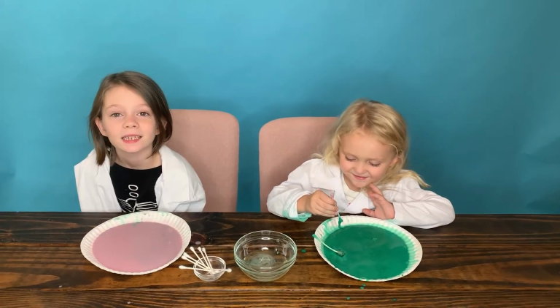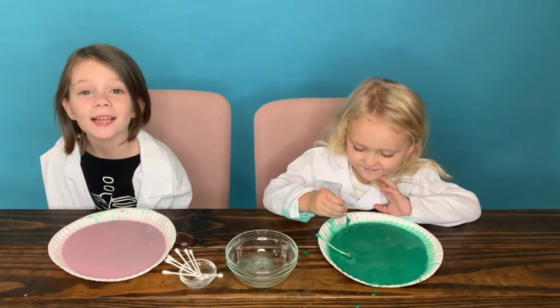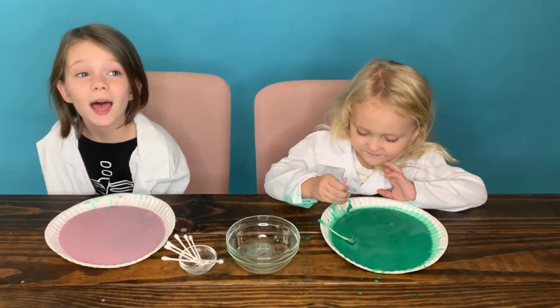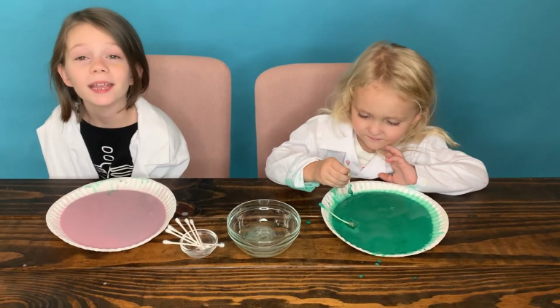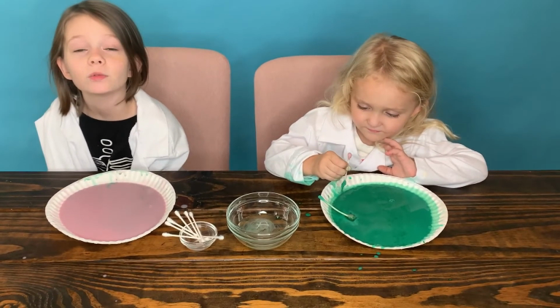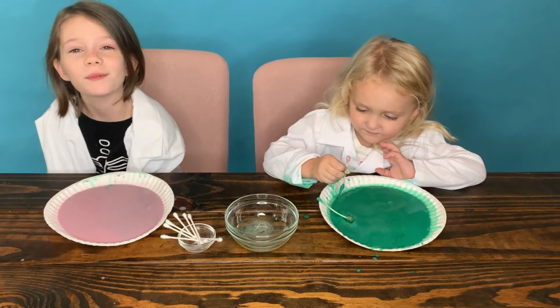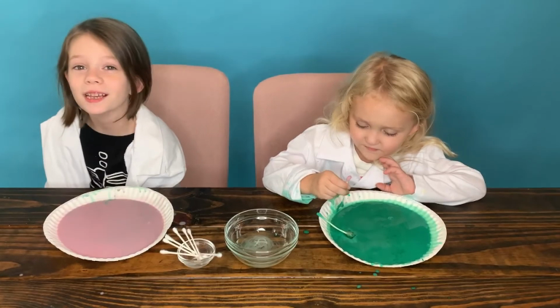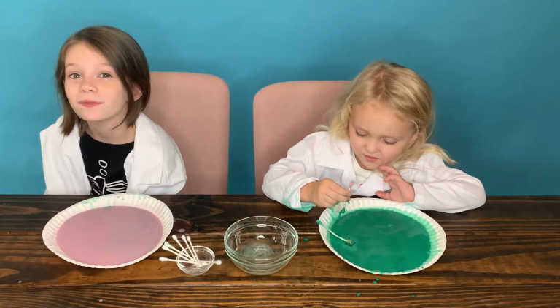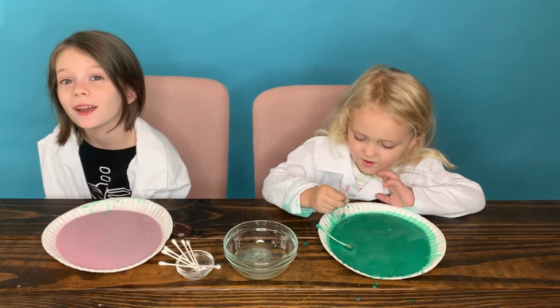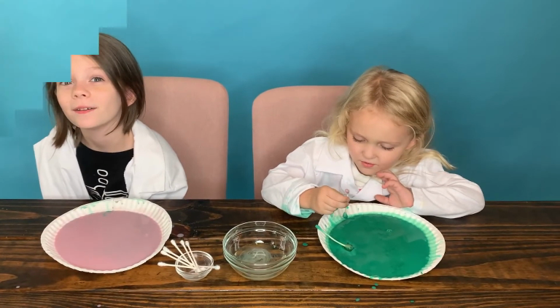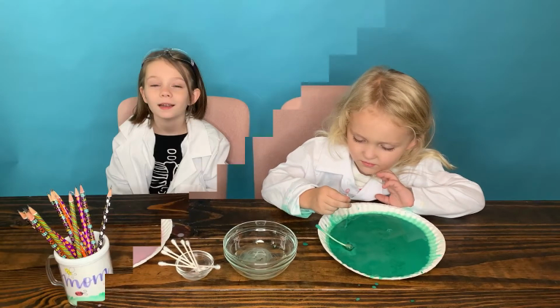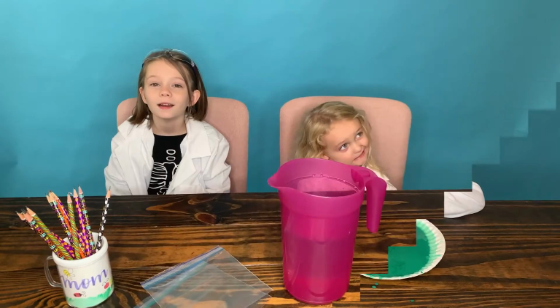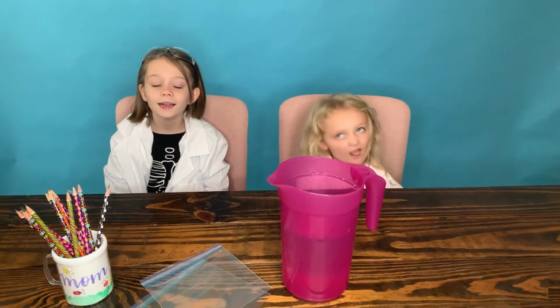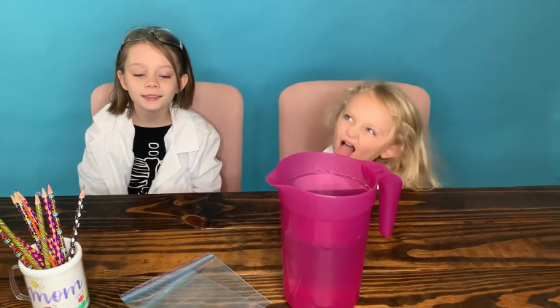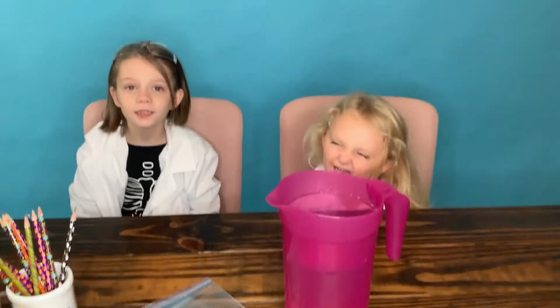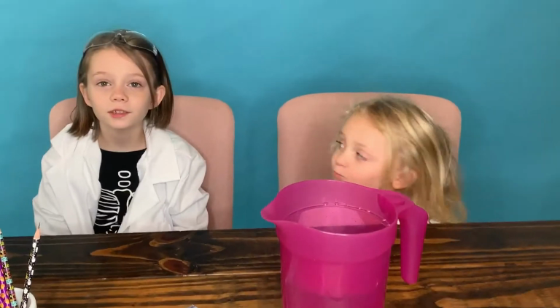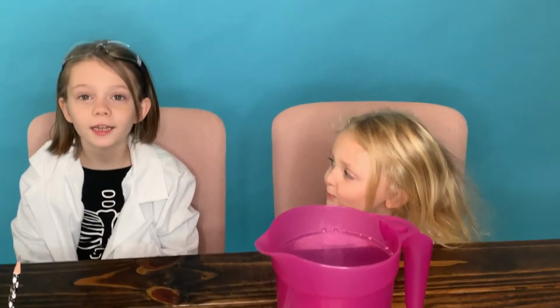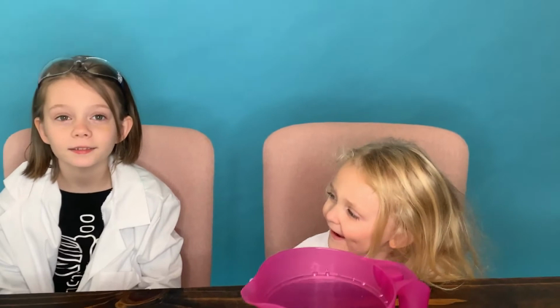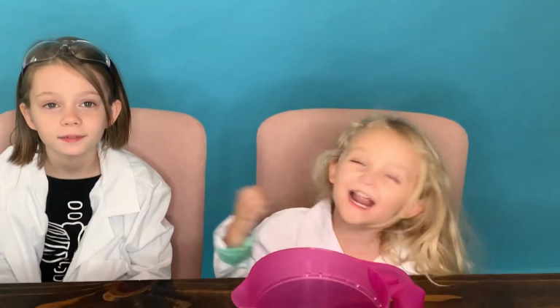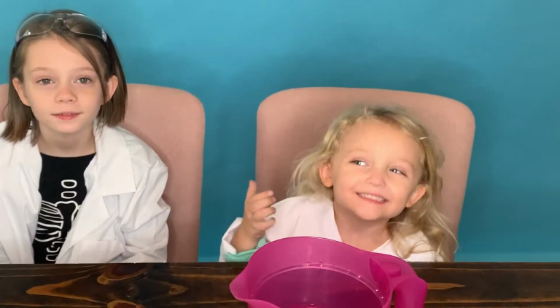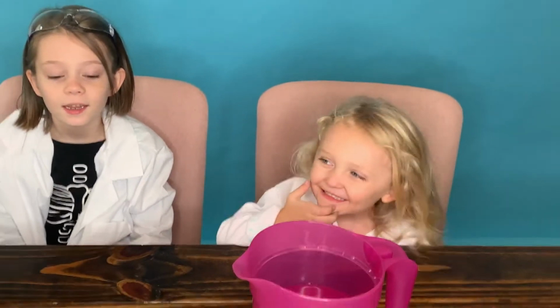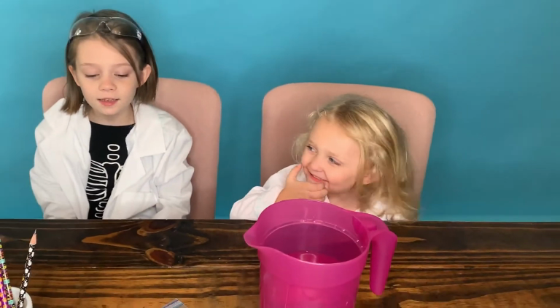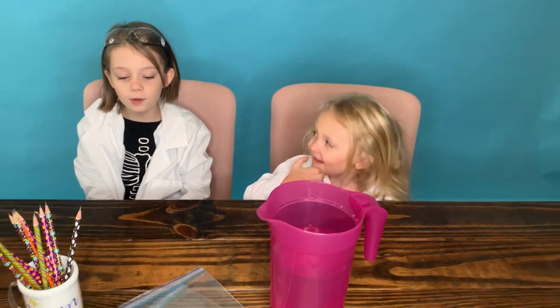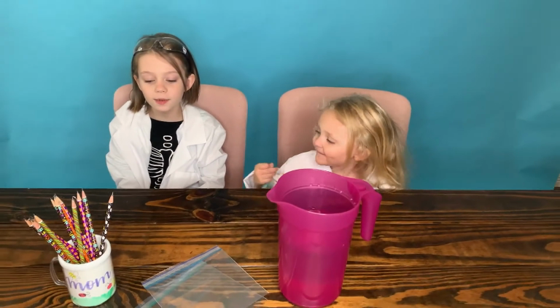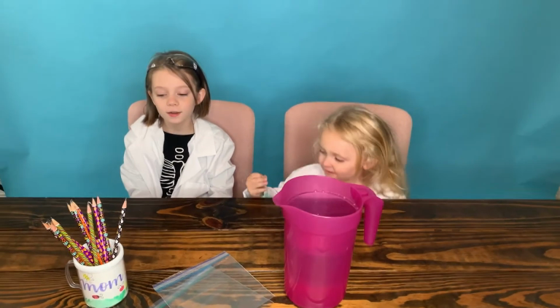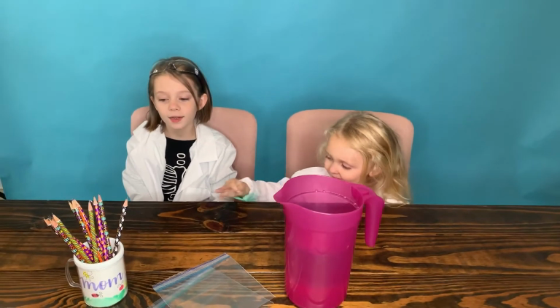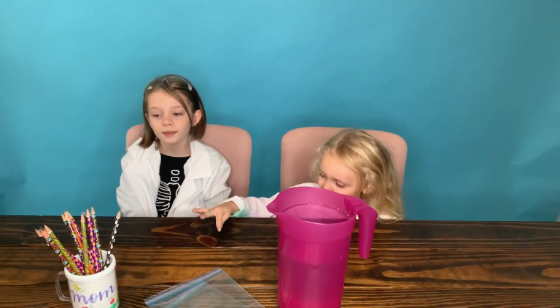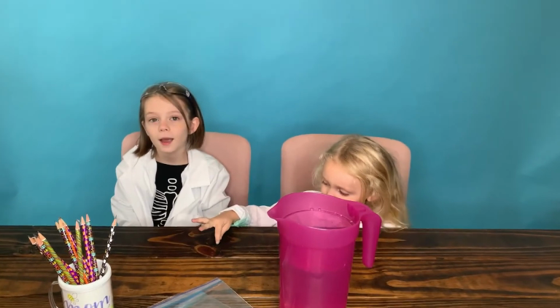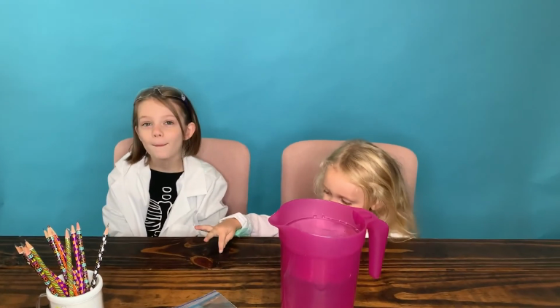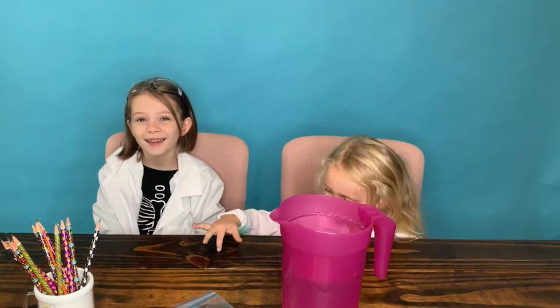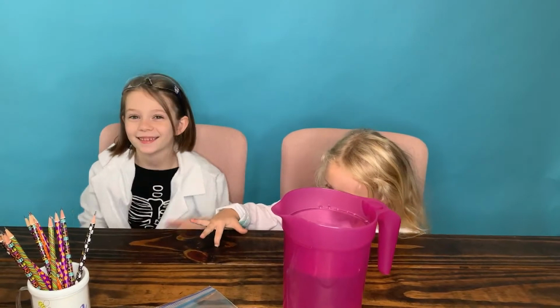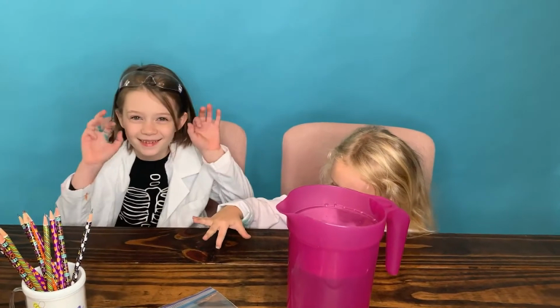Guys, bye! We'll see you in our next video. Hi guys, it's Sunshine. And today we're going to be doing a magic trick.